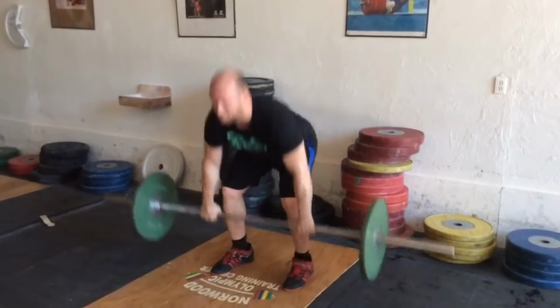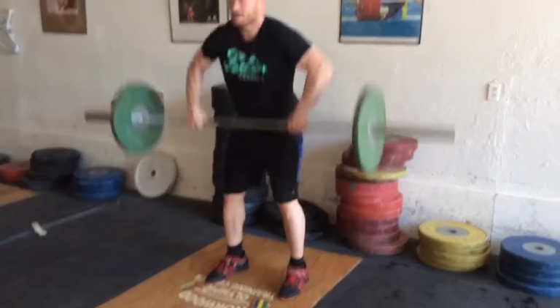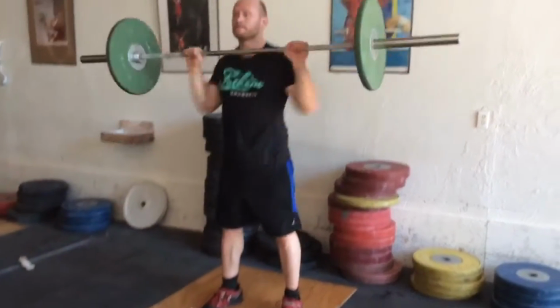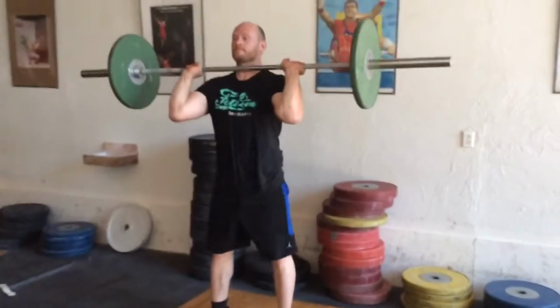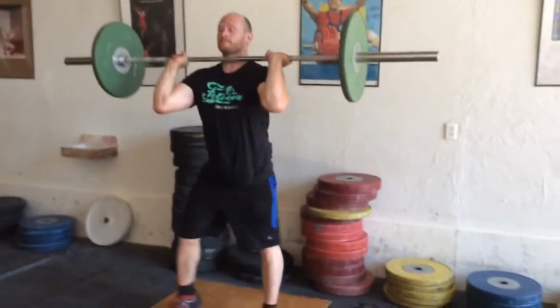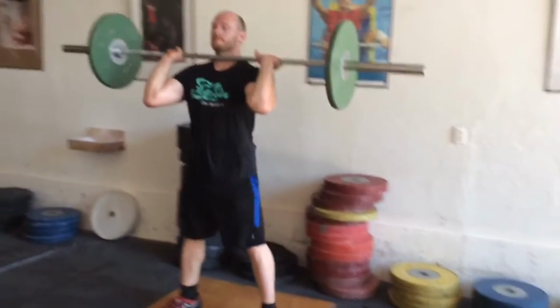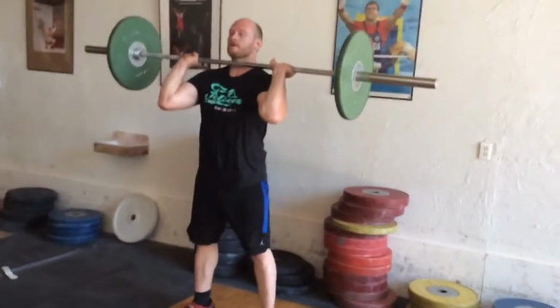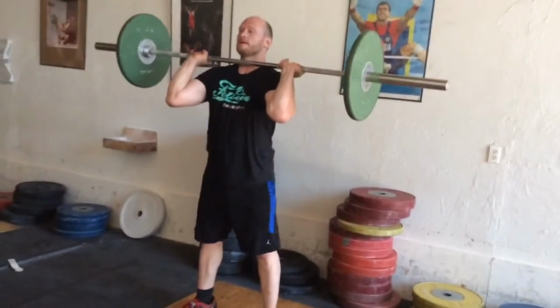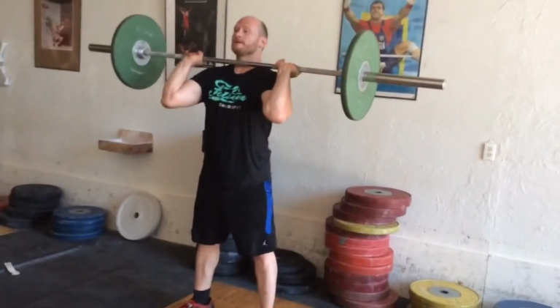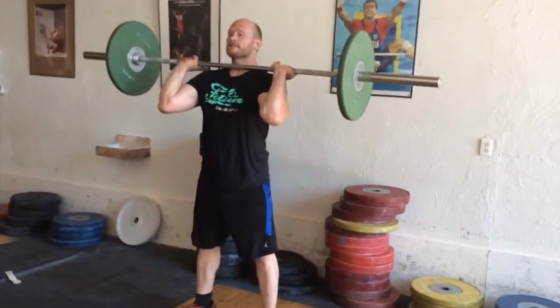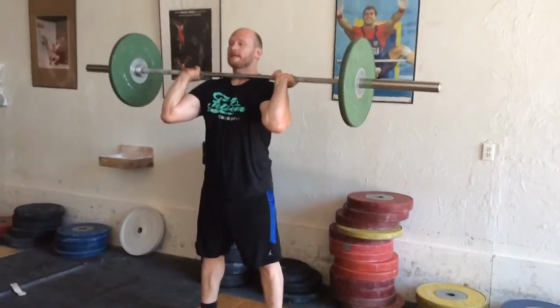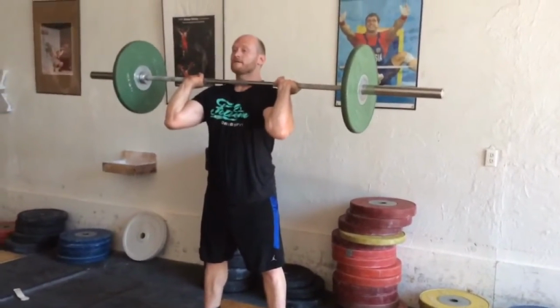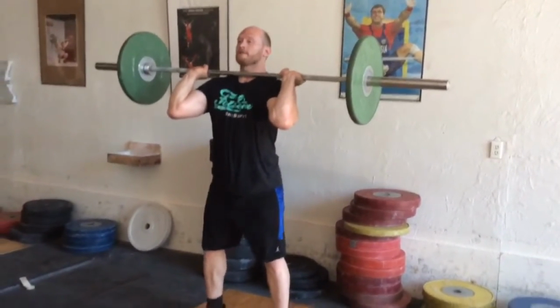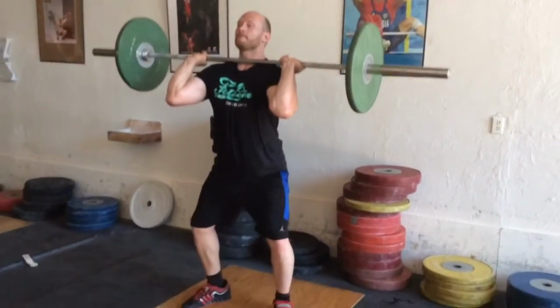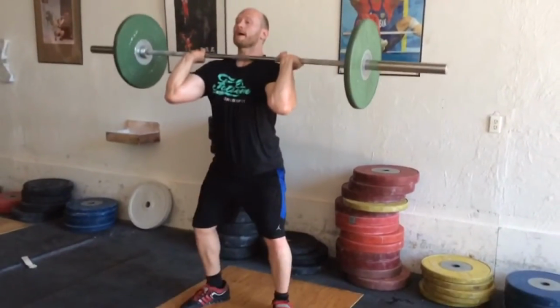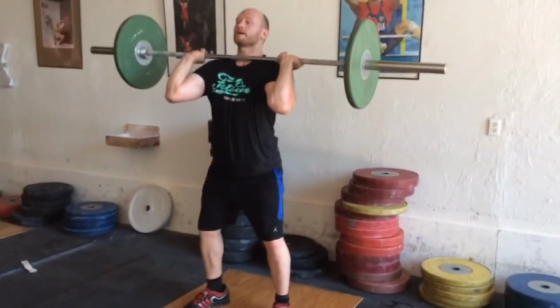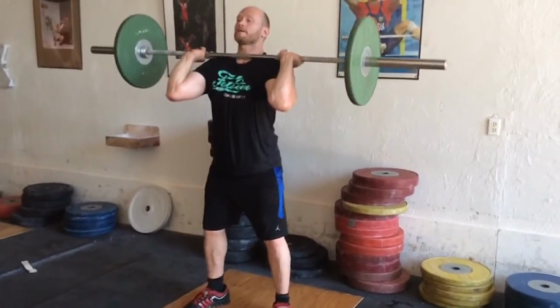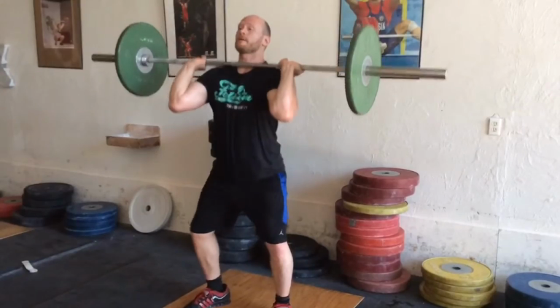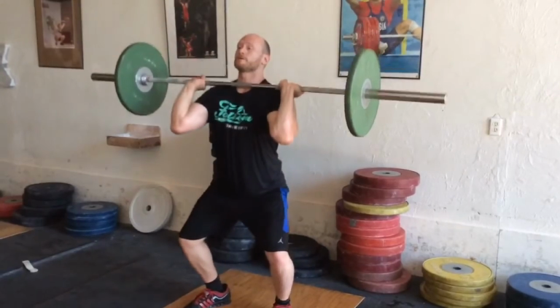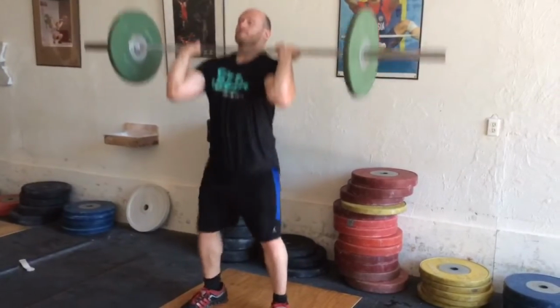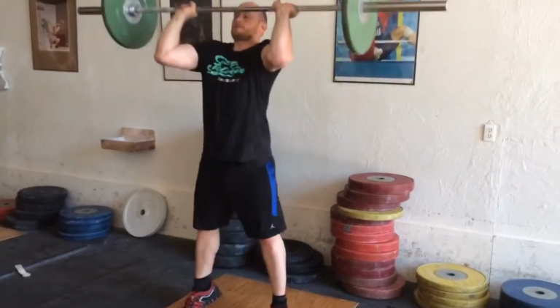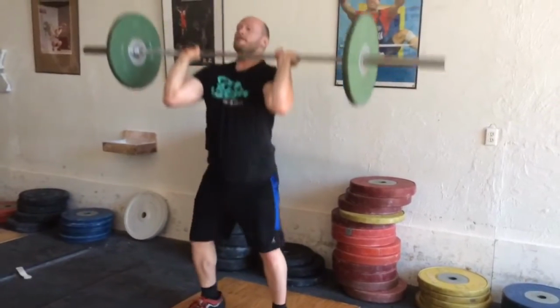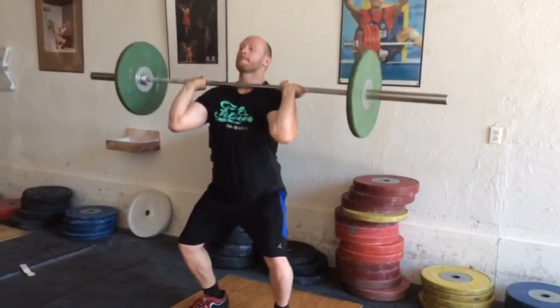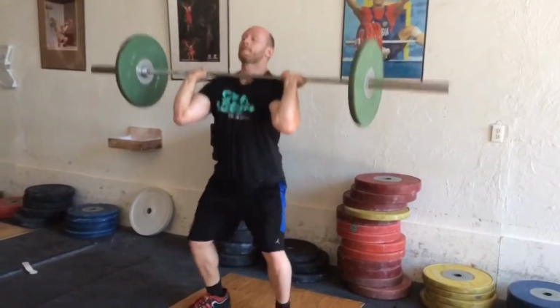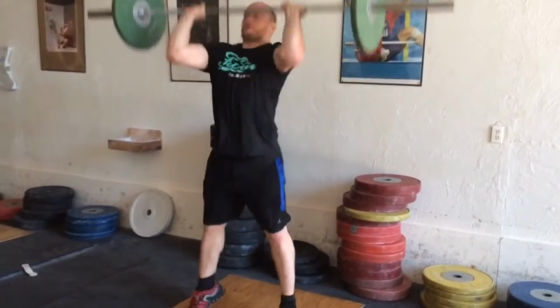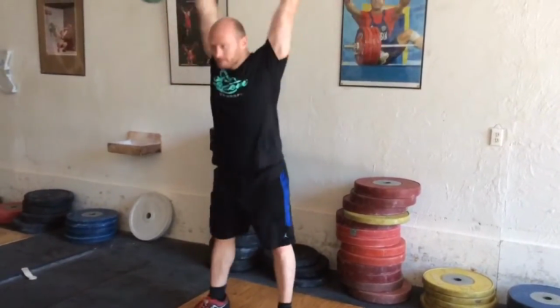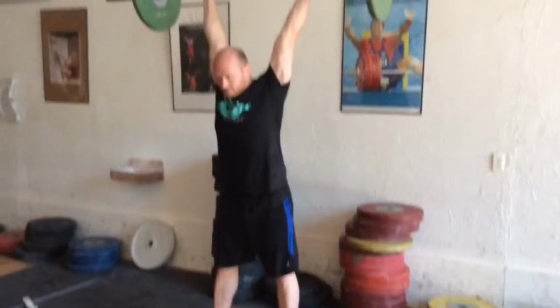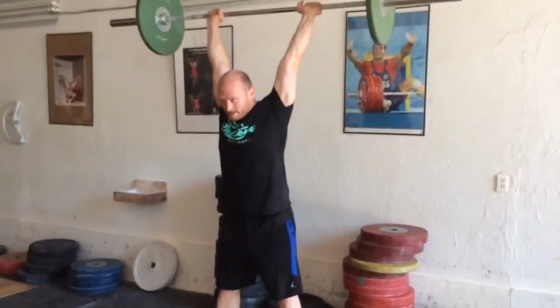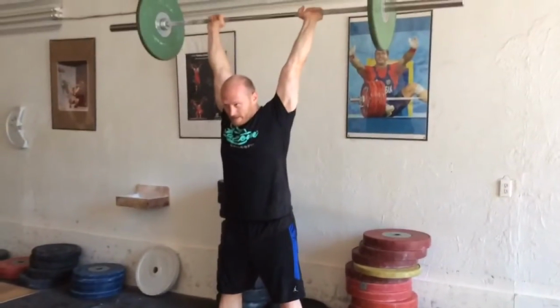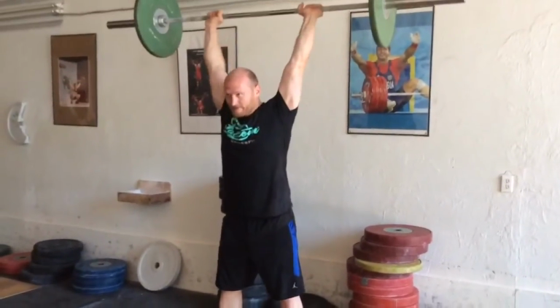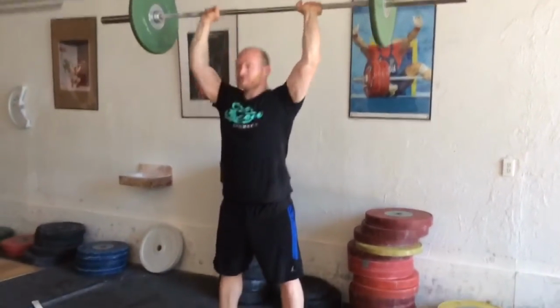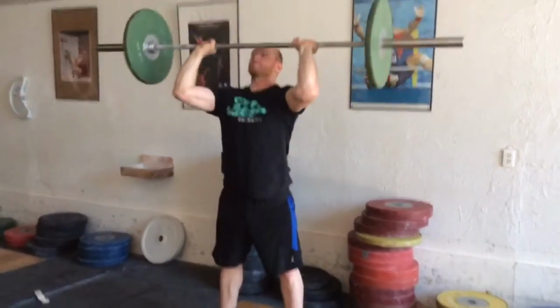Knees slightly out, butt back, push up to there, and then finish with the arms.